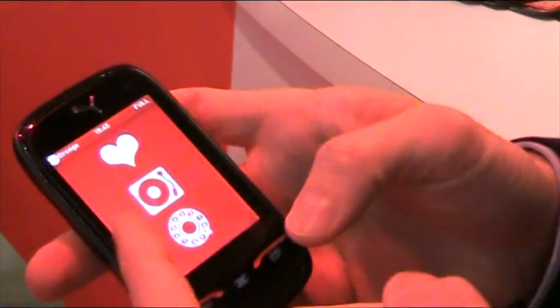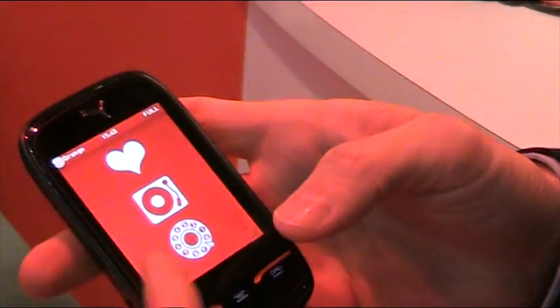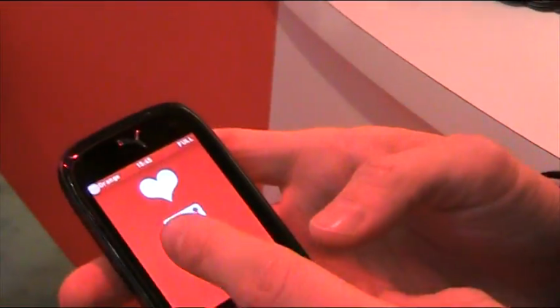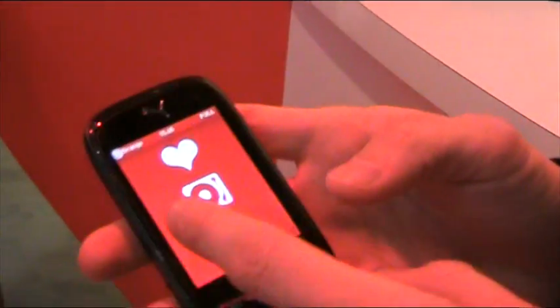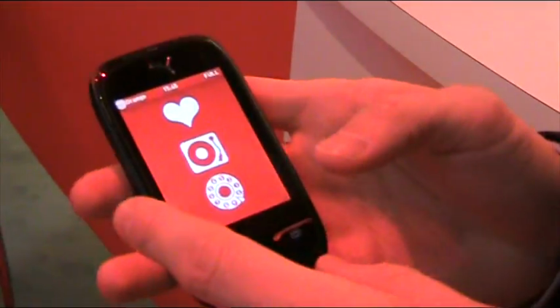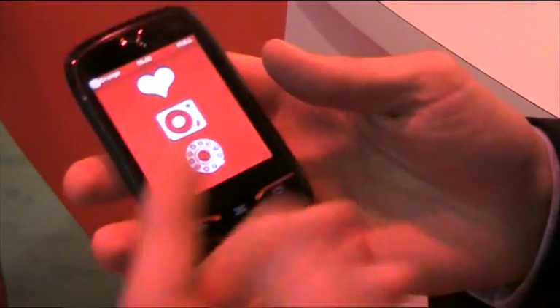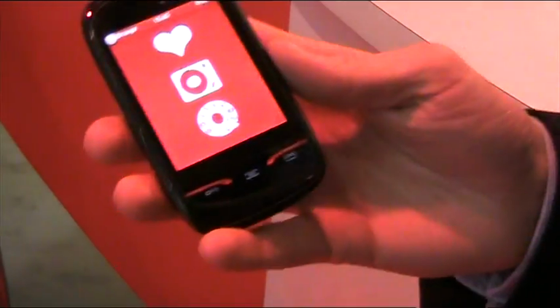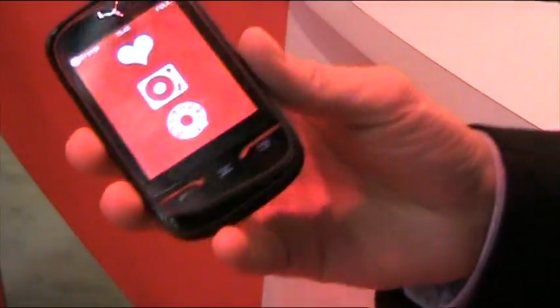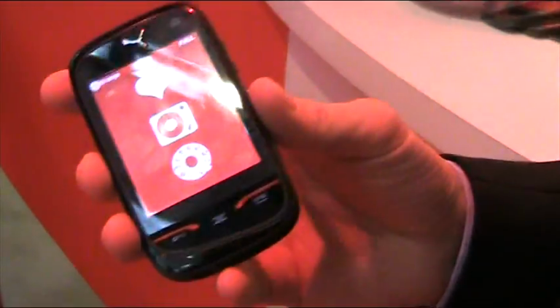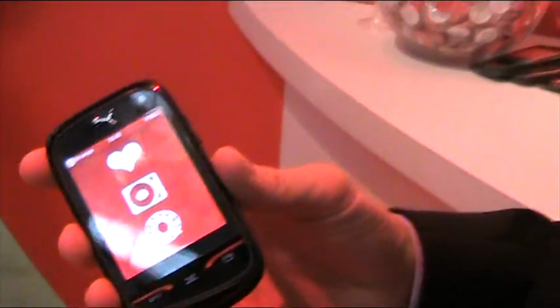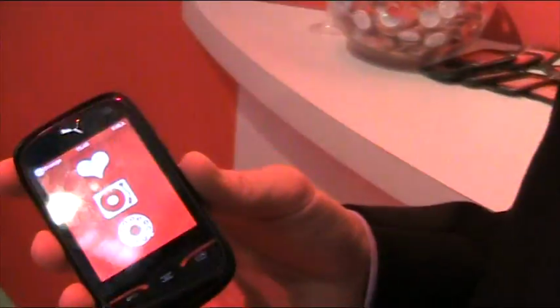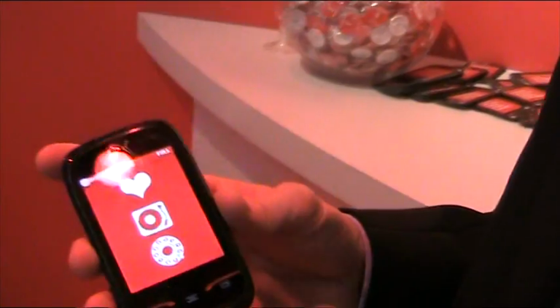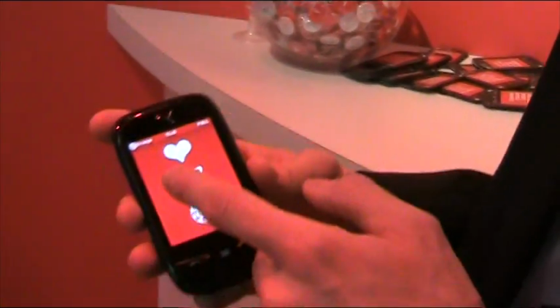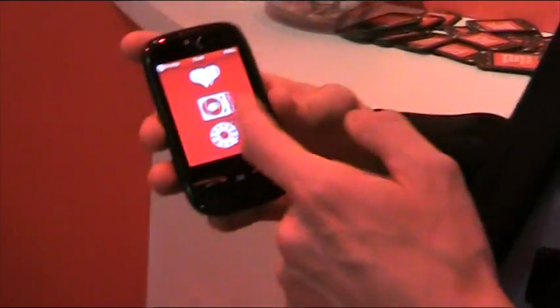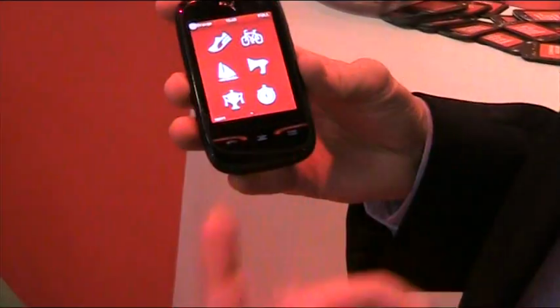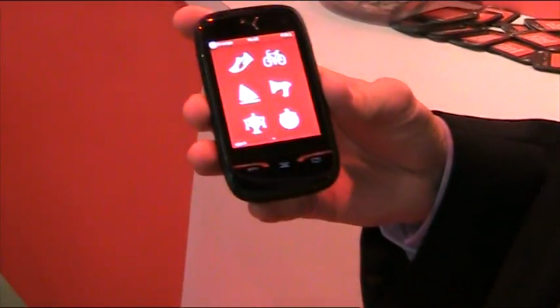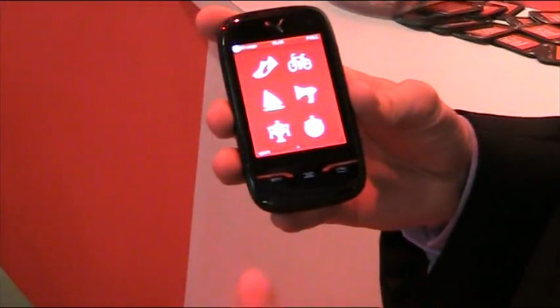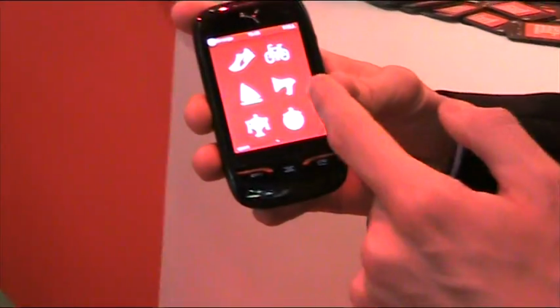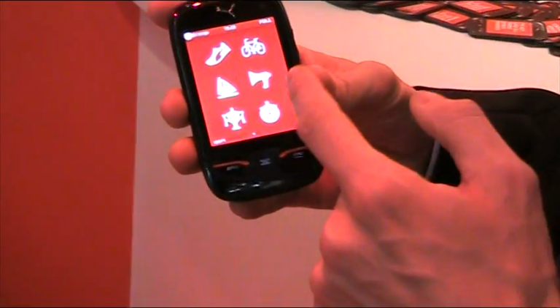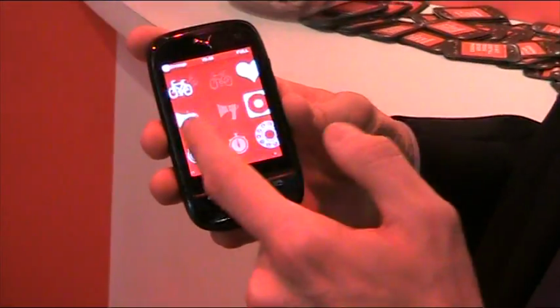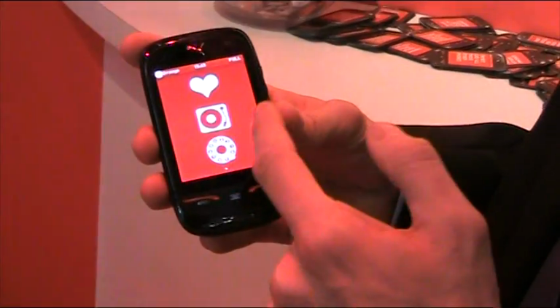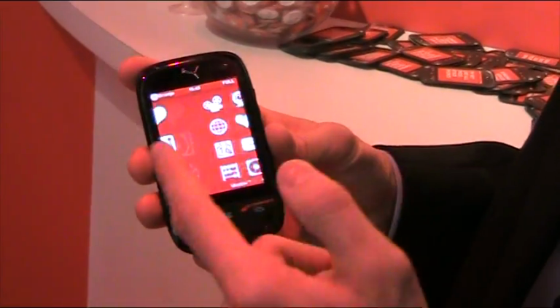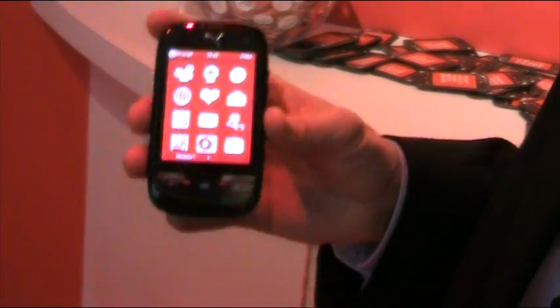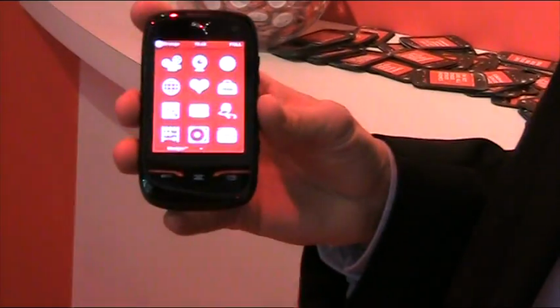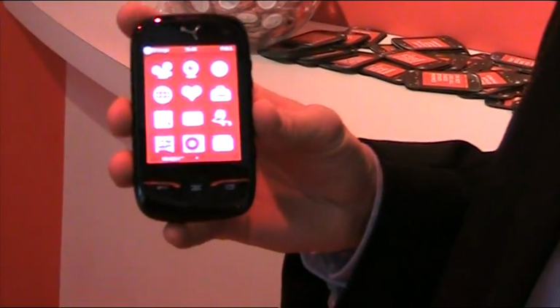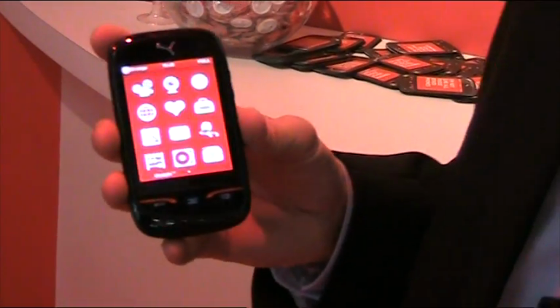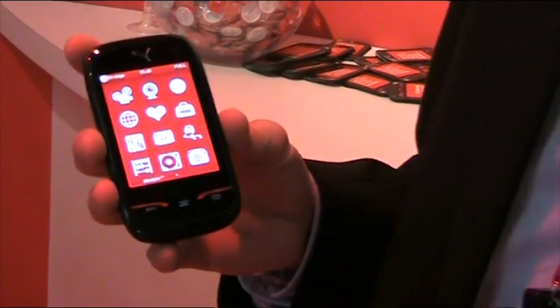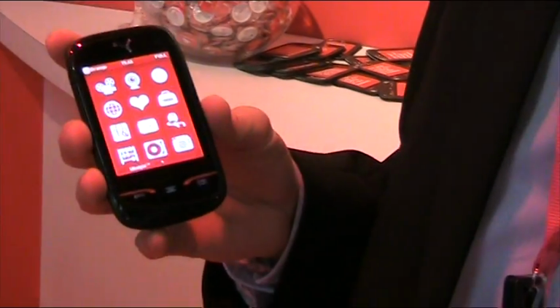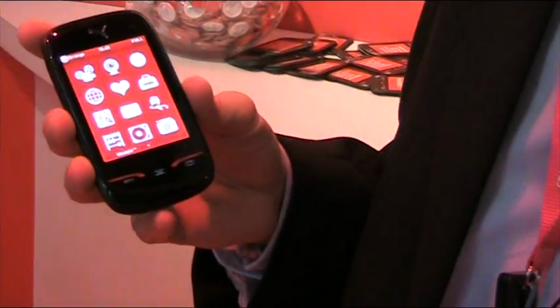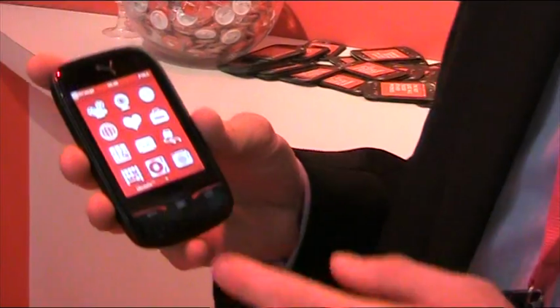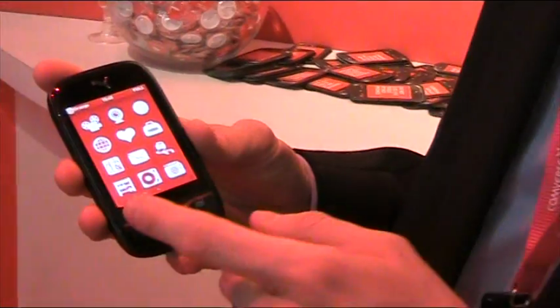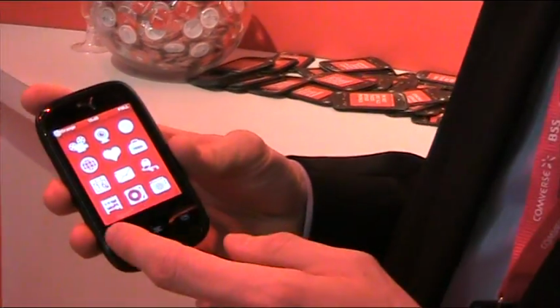This is the favorite menu, and PUMA being a Sport Lifestyle brand, you have Sports on the left and you have Lifestyle on the right. So it's a twofold menu in this phone.